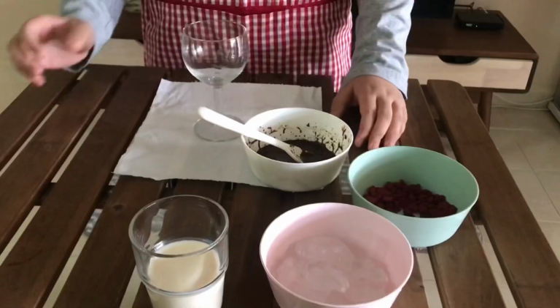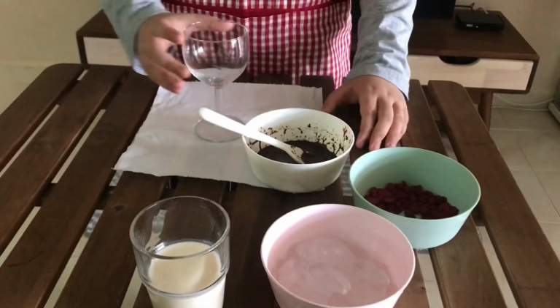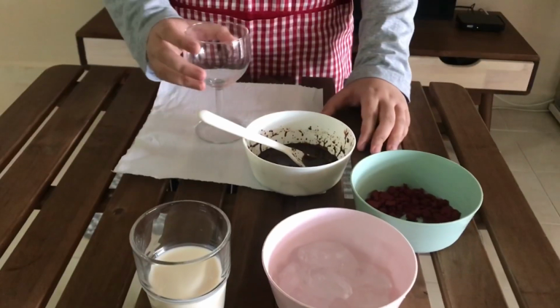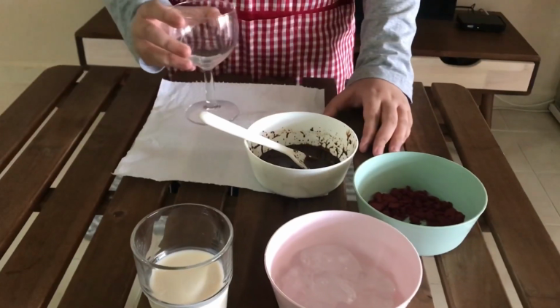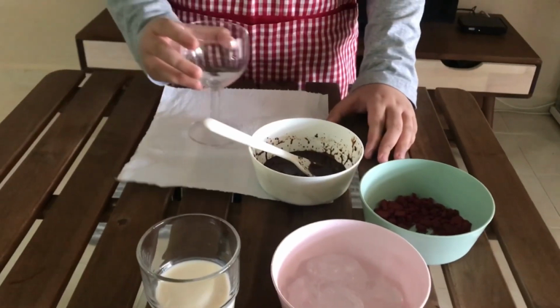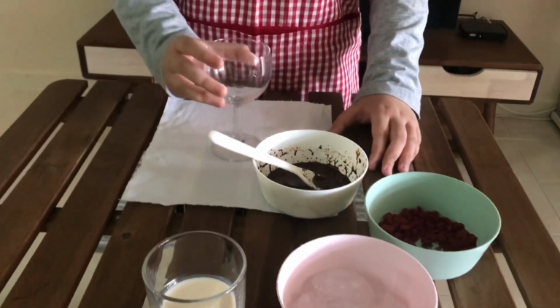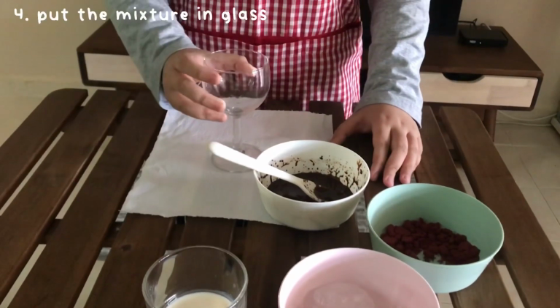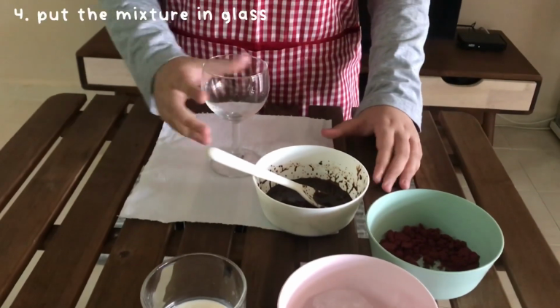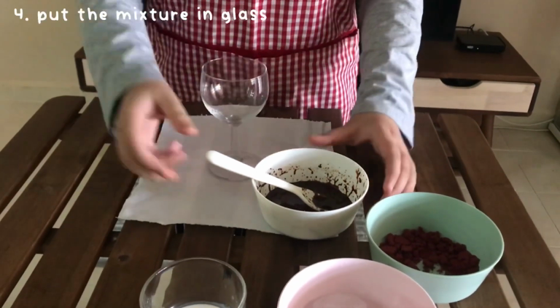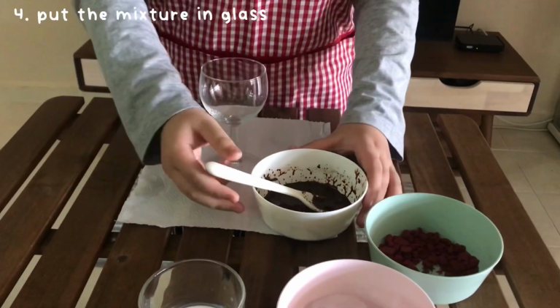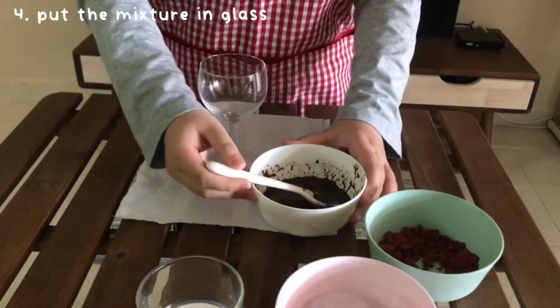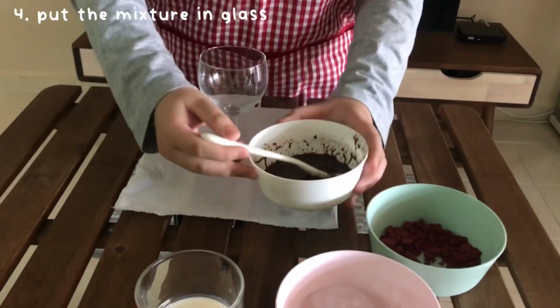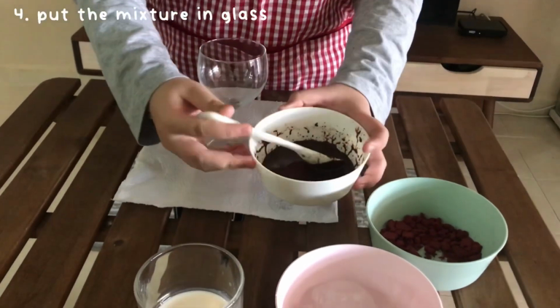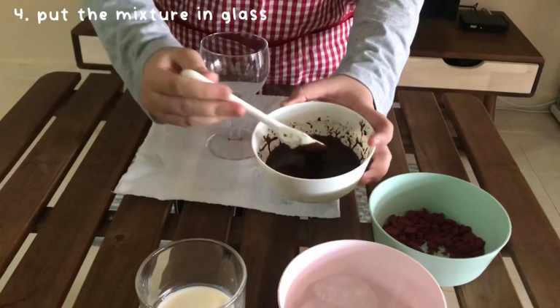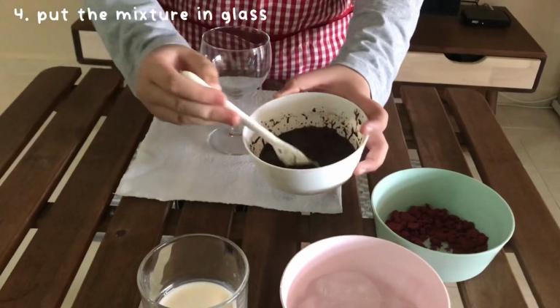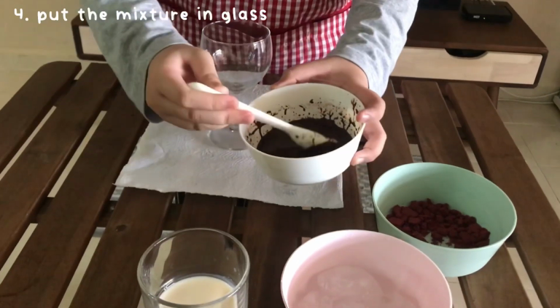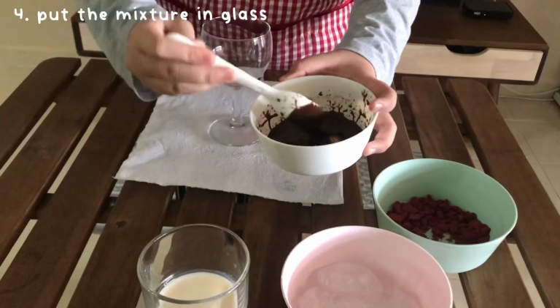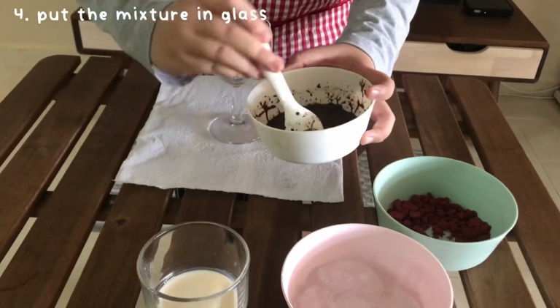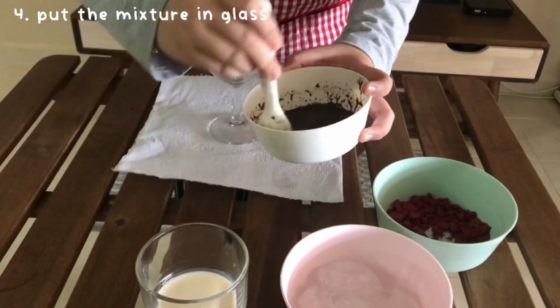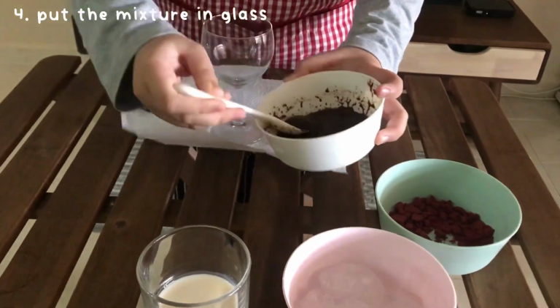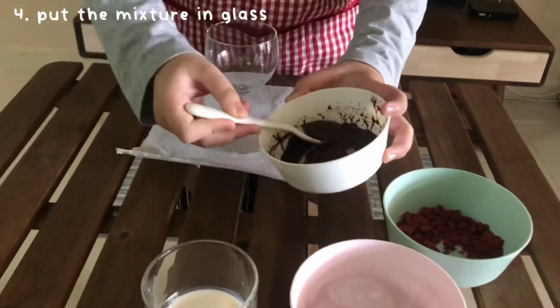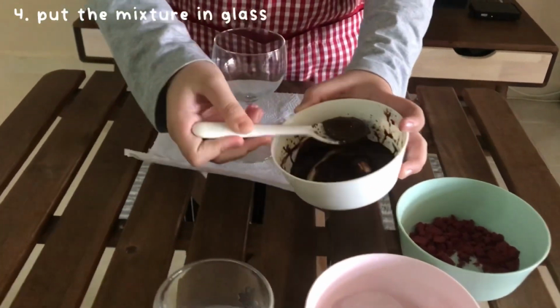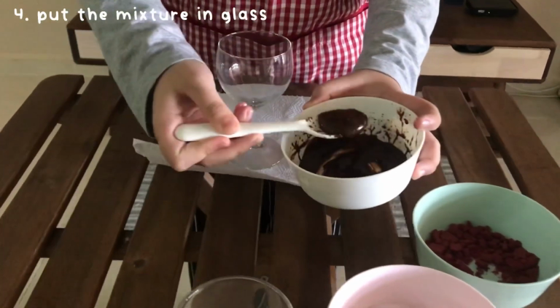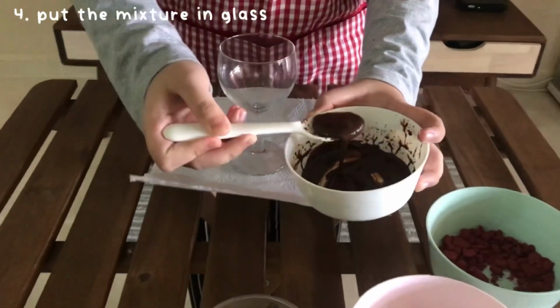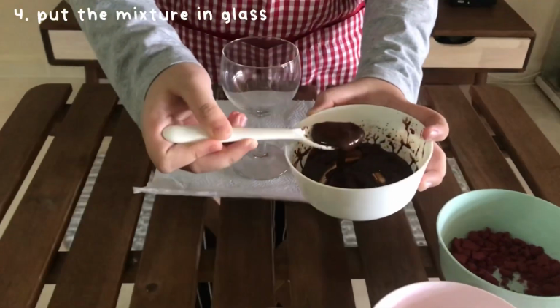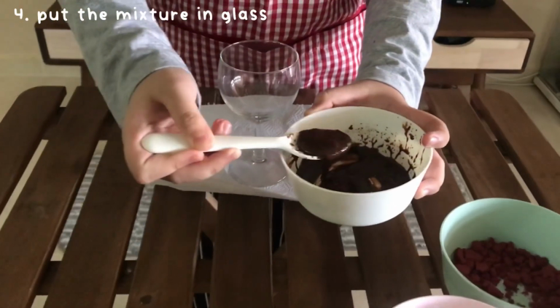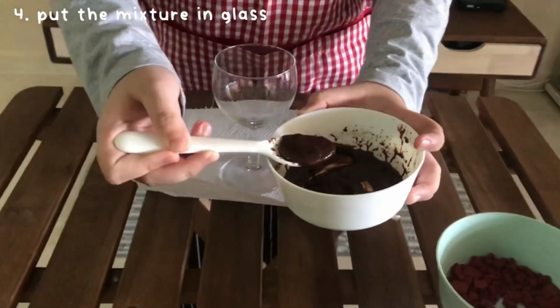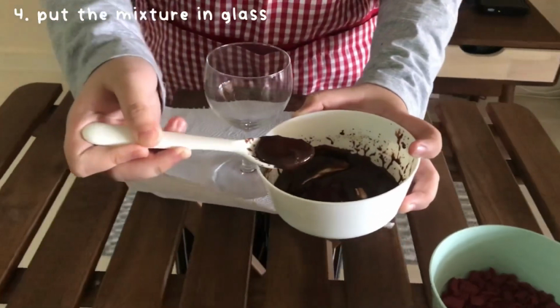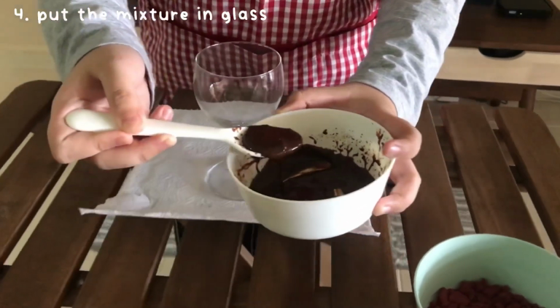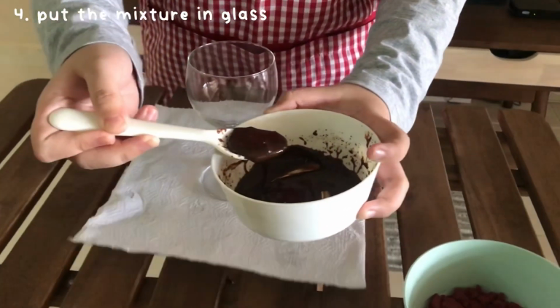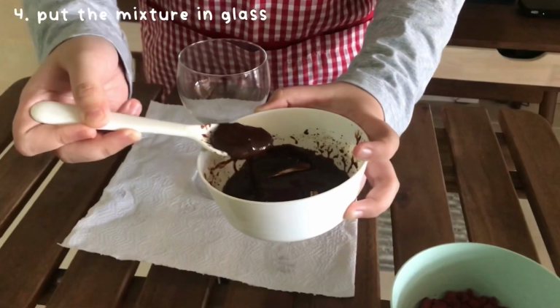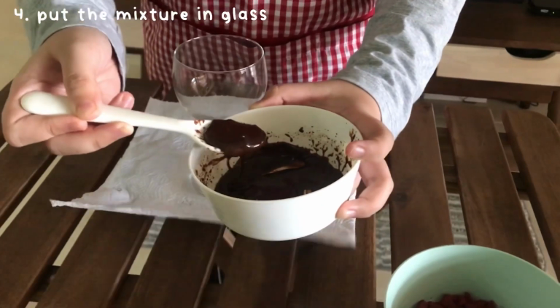Then, take your glass and add 2 spoons of this mixture into the glass.